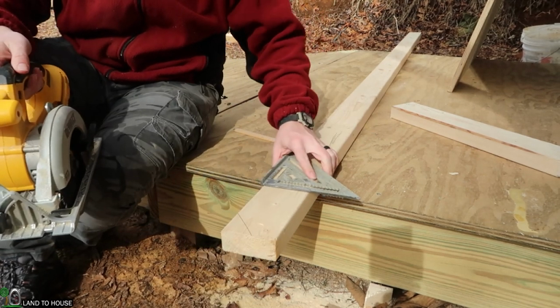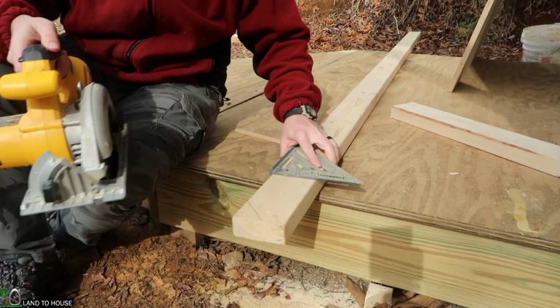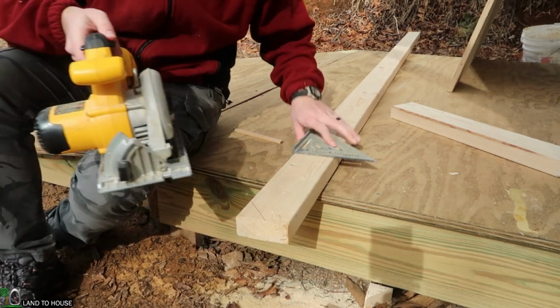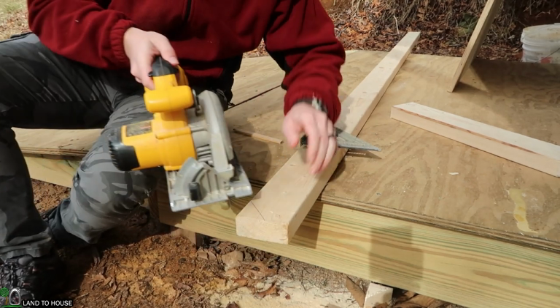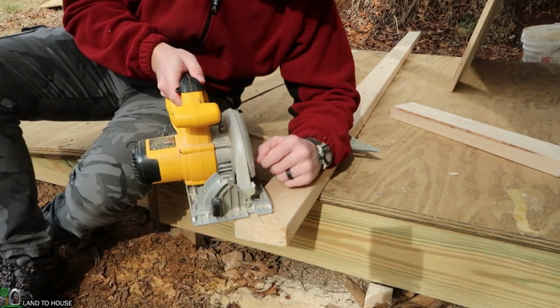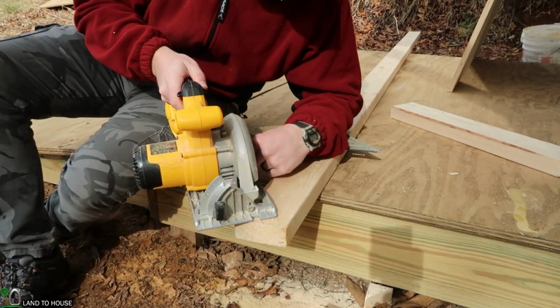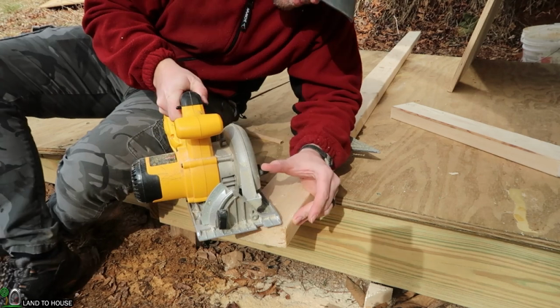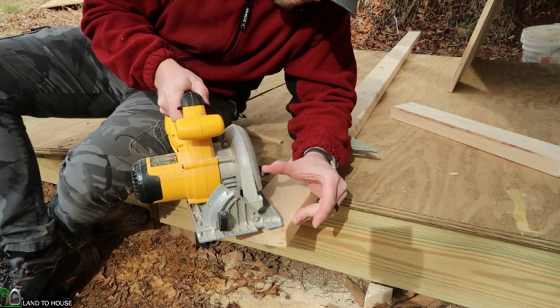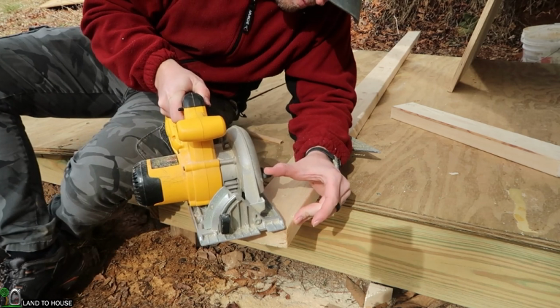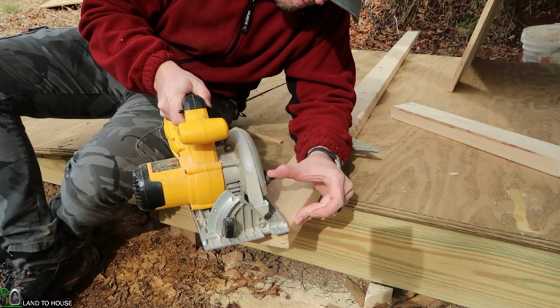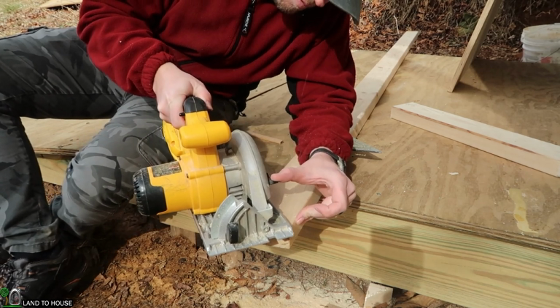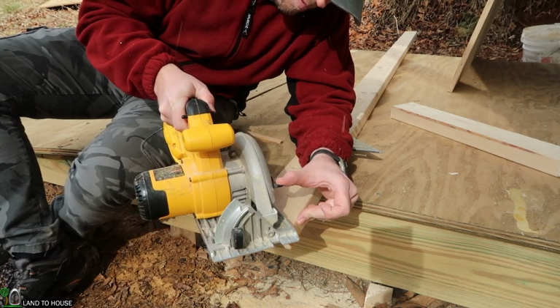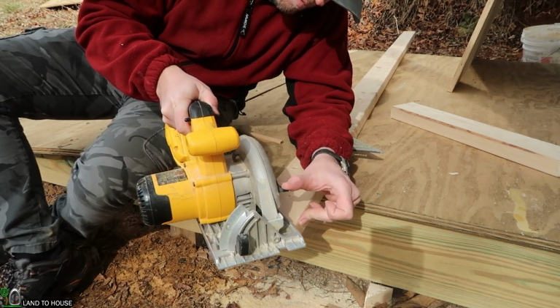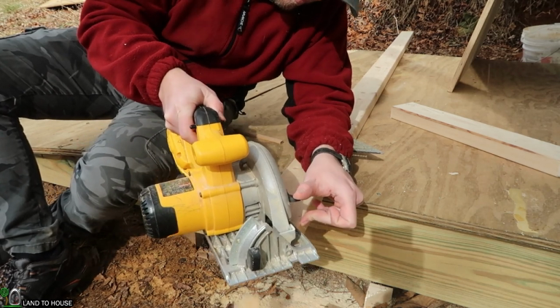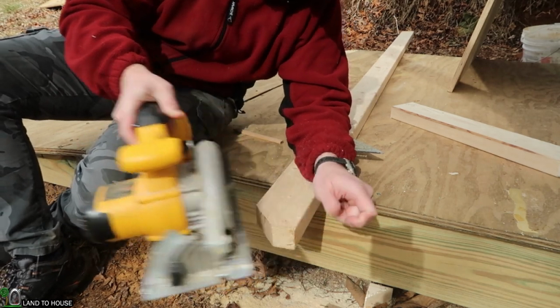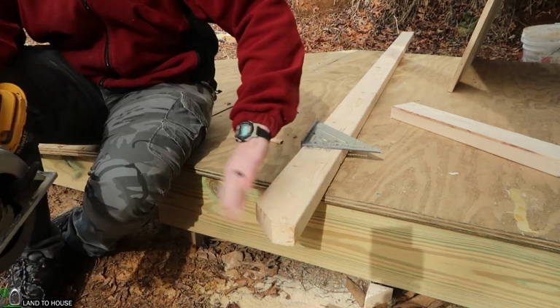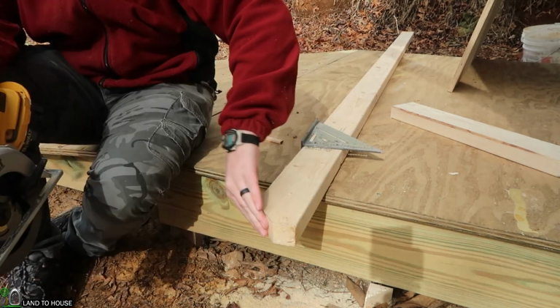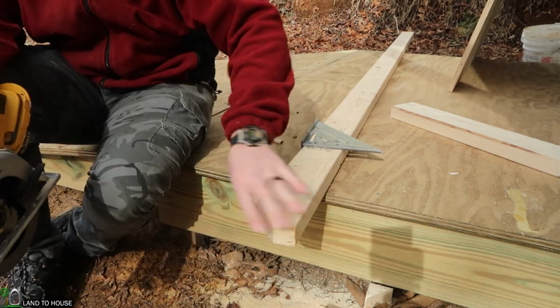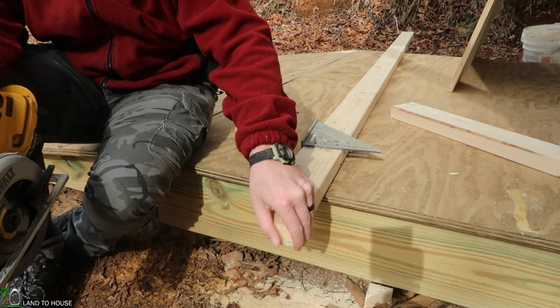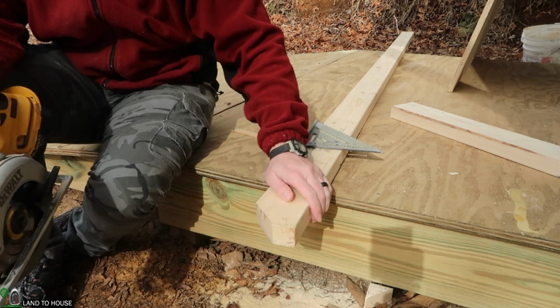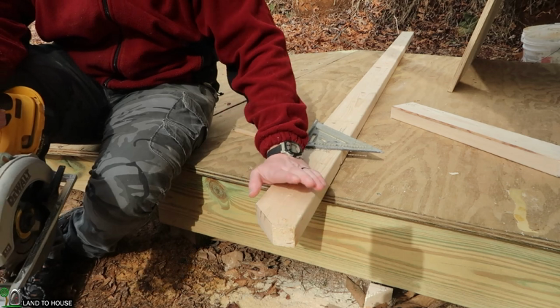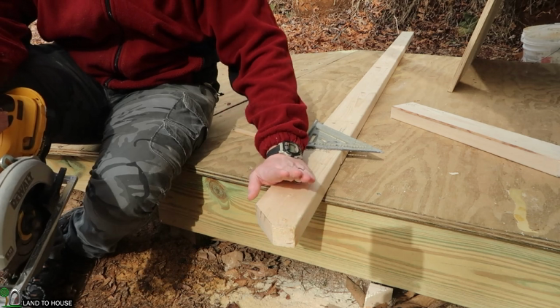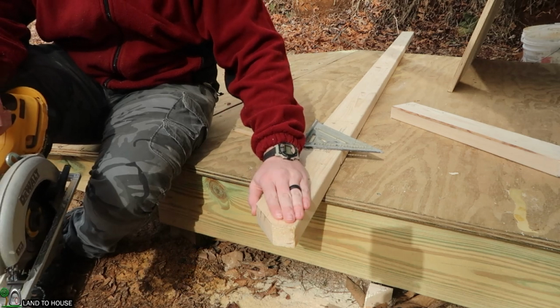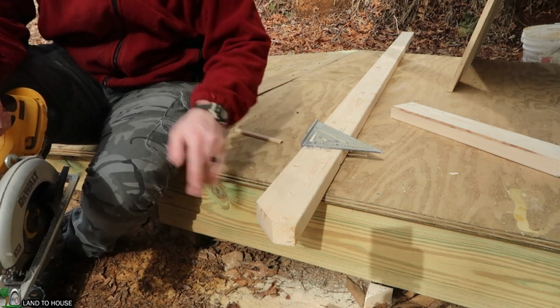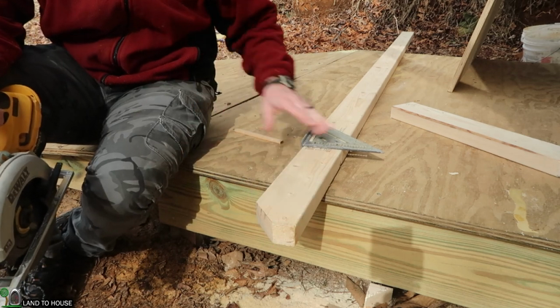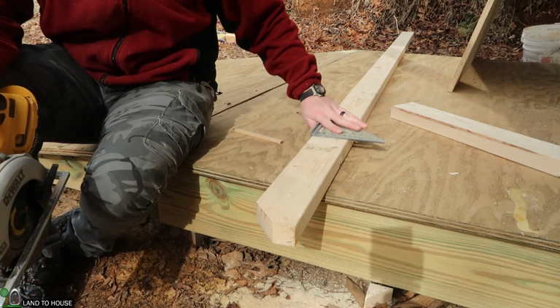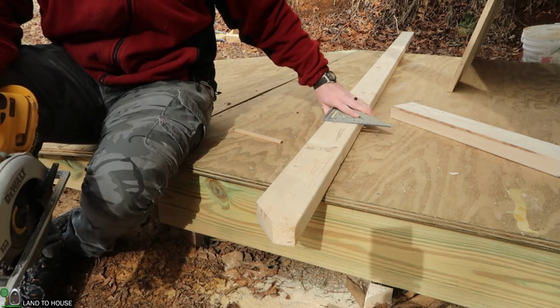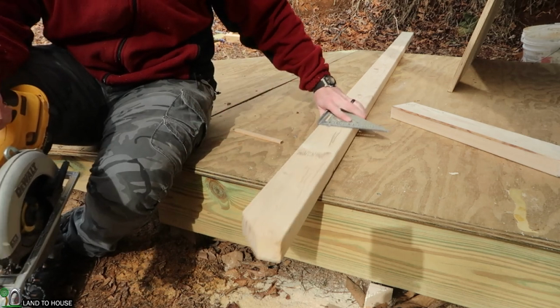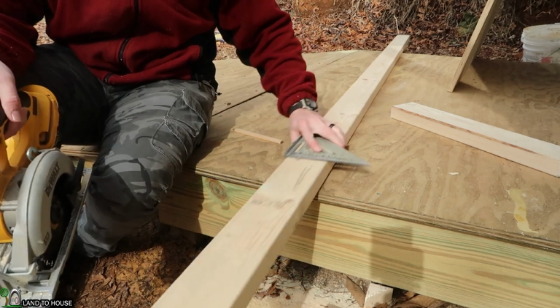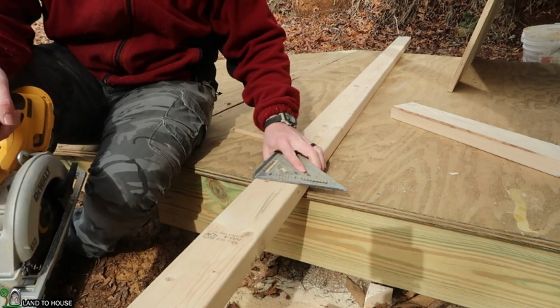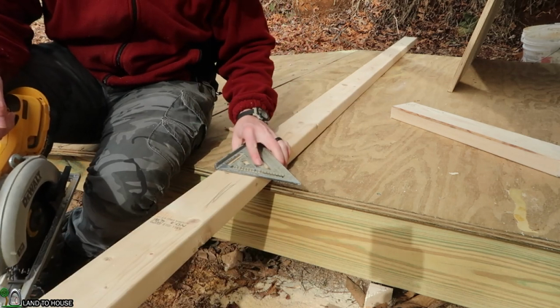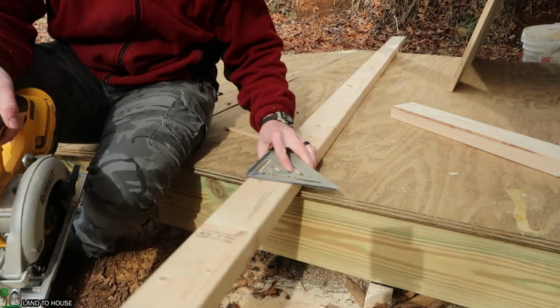It would probably make it a lot easier if I cut this piece first. That decorative cut isn't strictly necessary, but I think it looks a whole lot better when you add that little decorative chamfer to it.